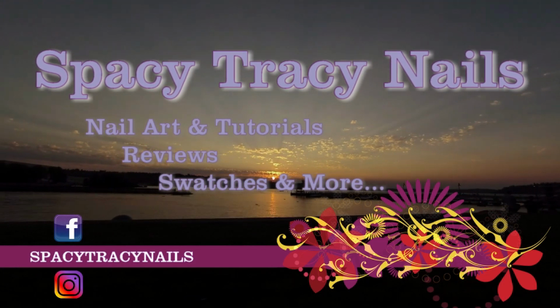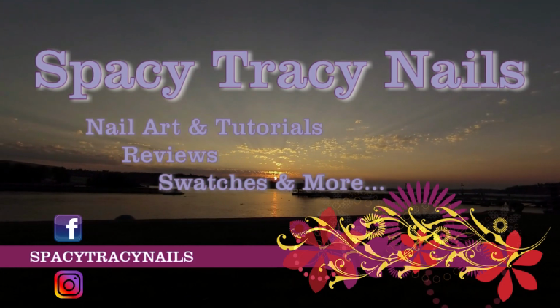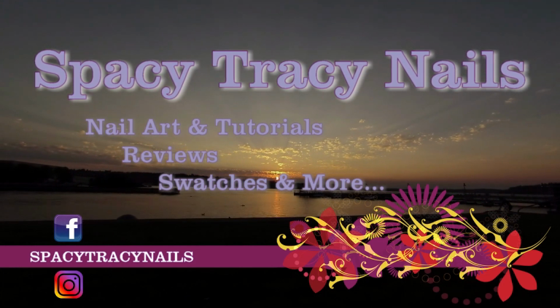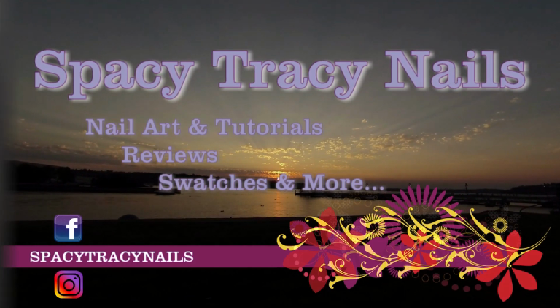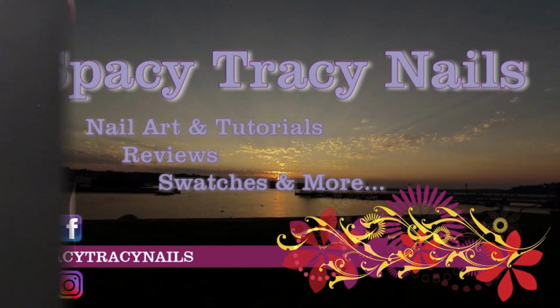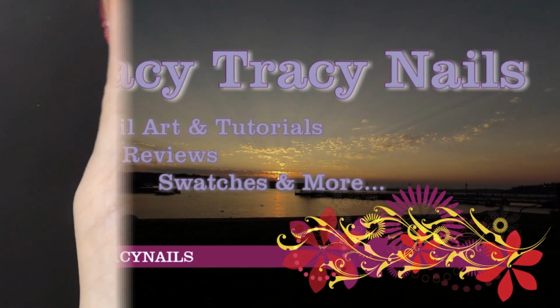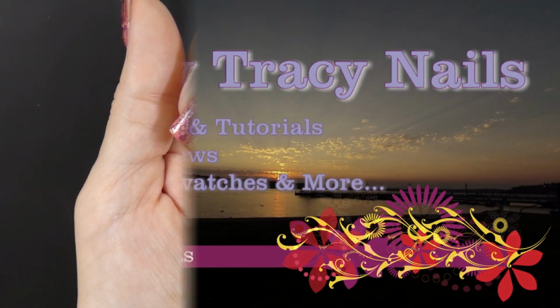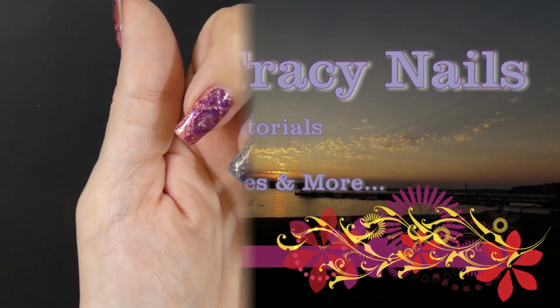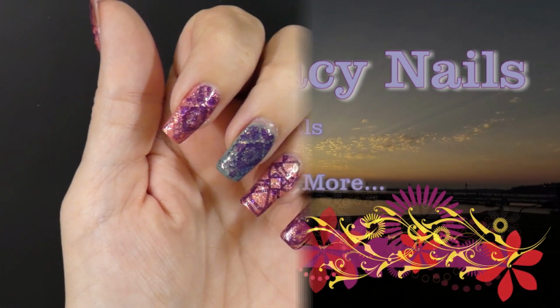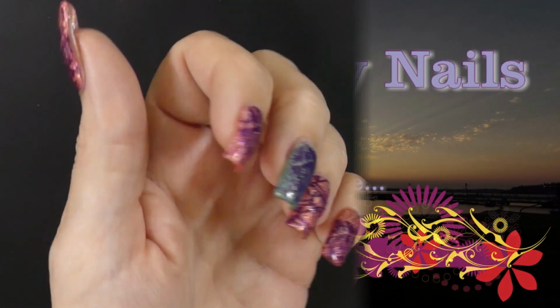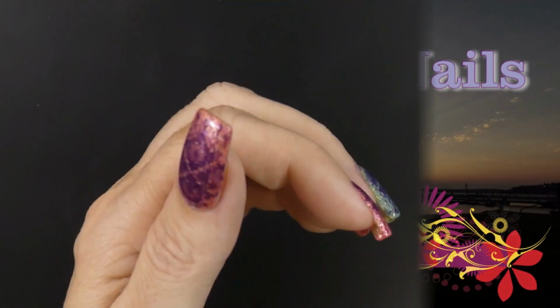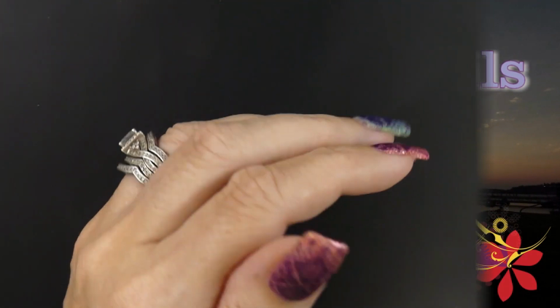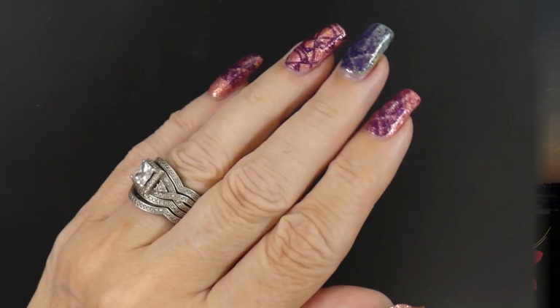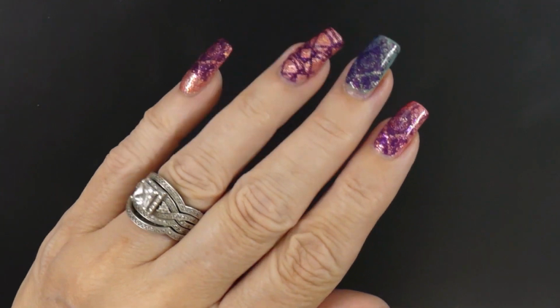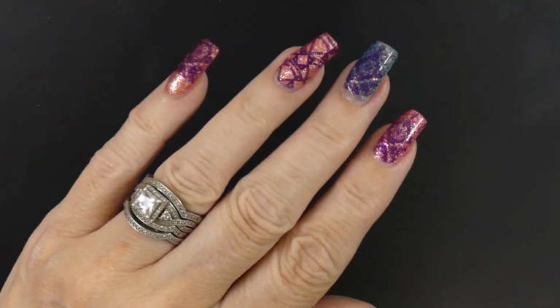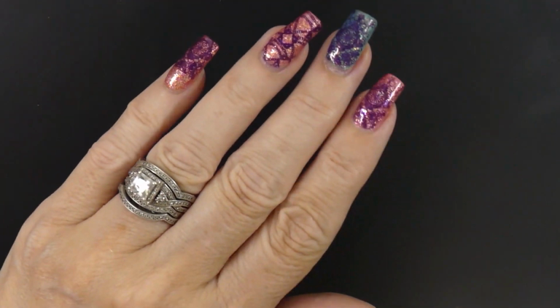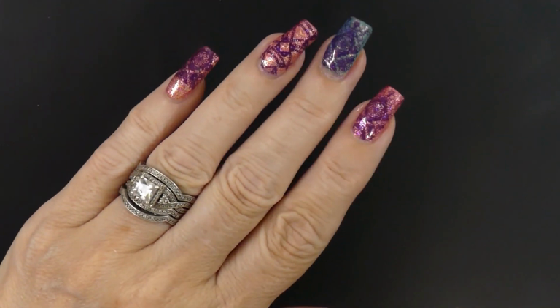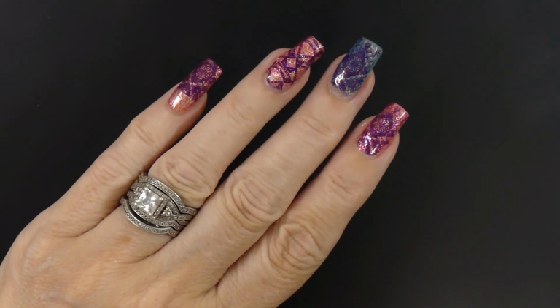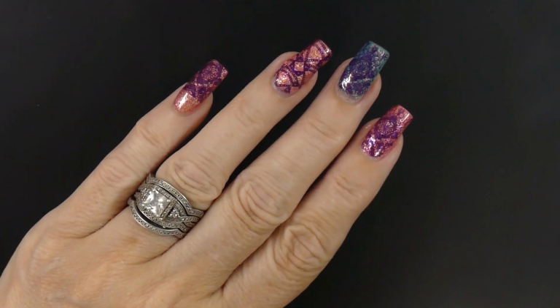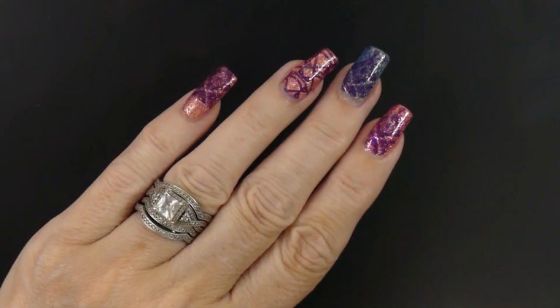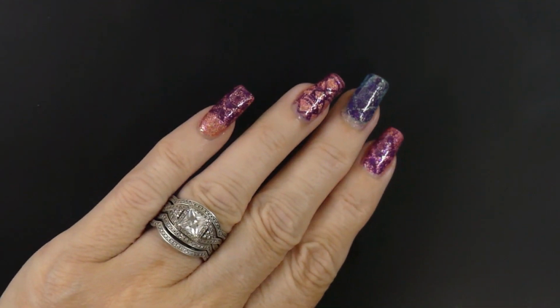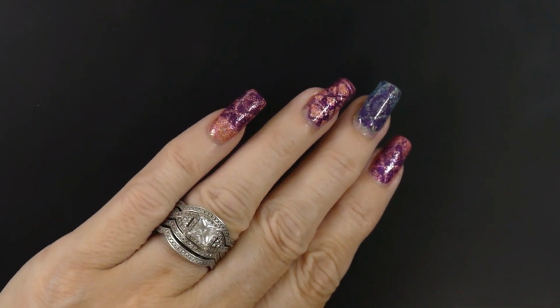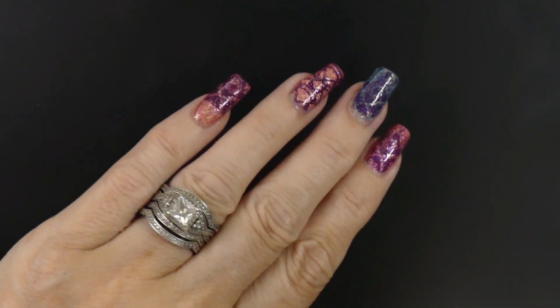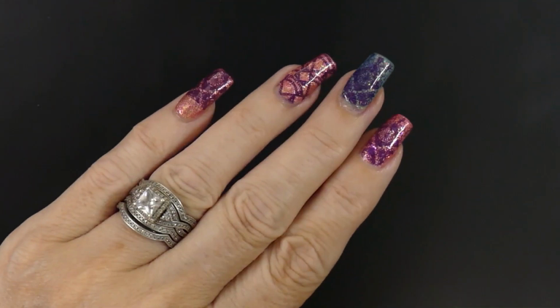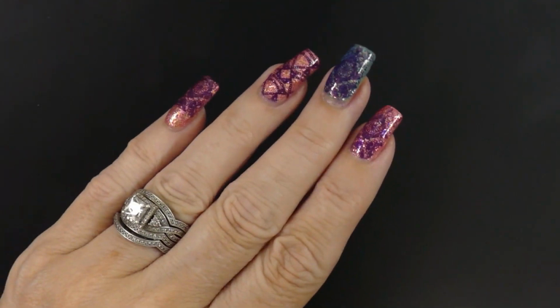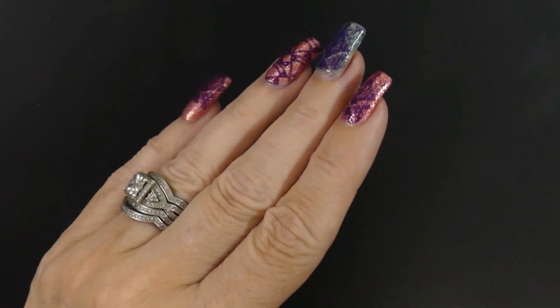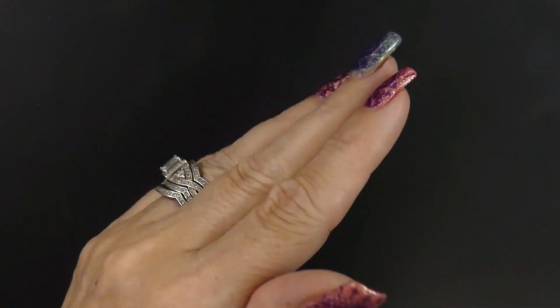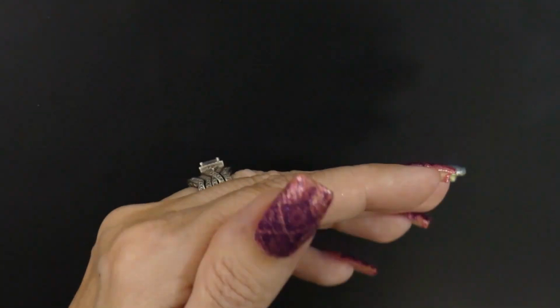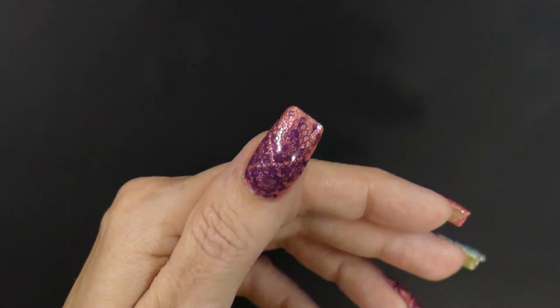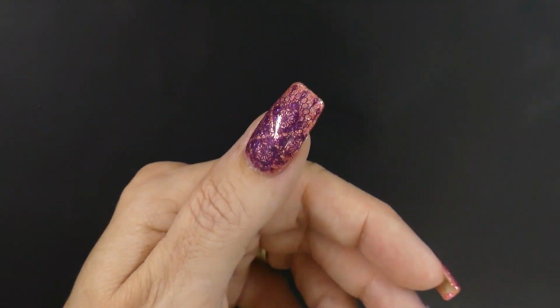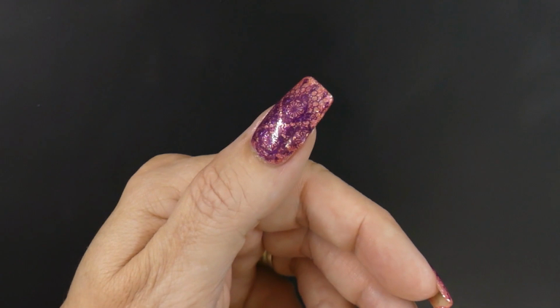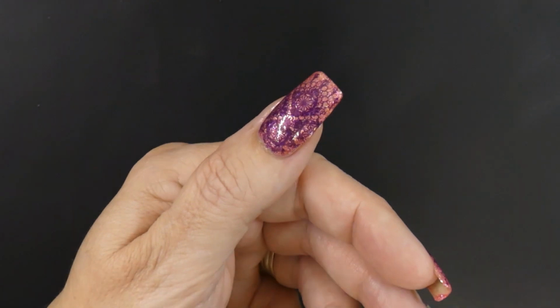Hi y'all! Welcome to Spacey Tracy Nails. If you would like to see how I did these nails, keep watching and I'll show you.